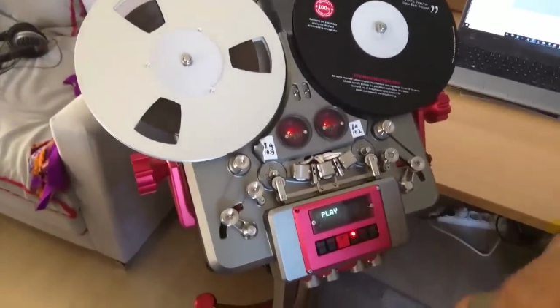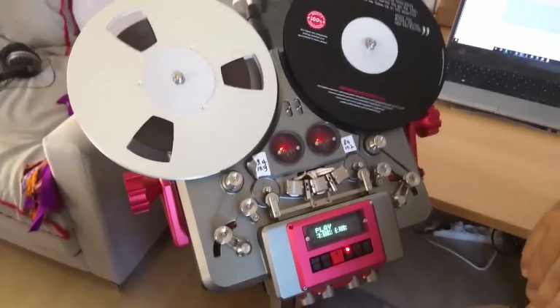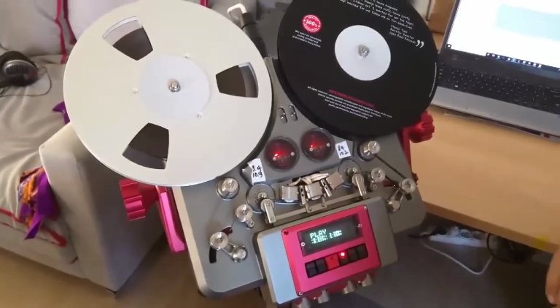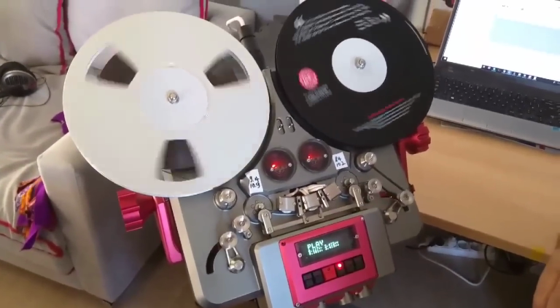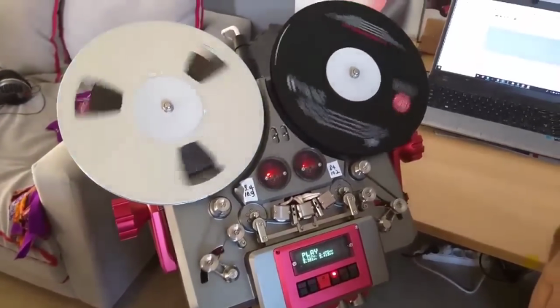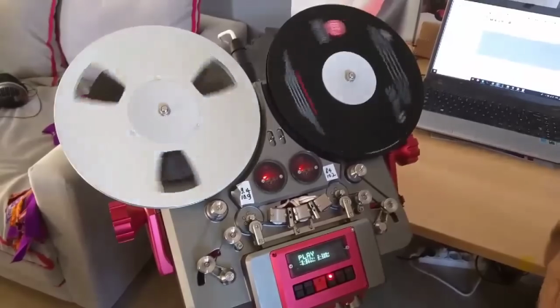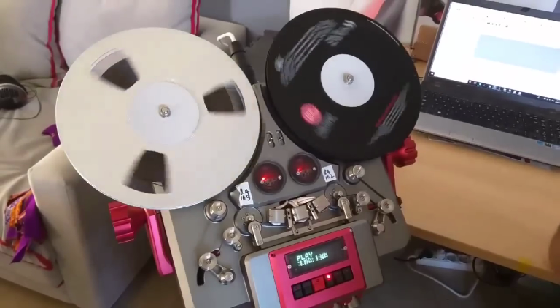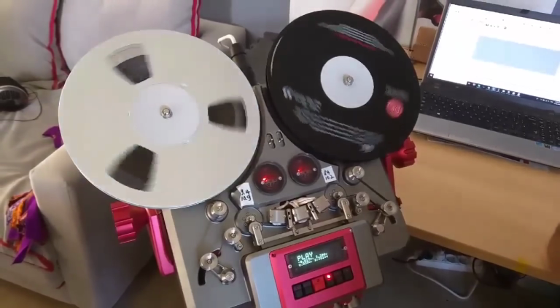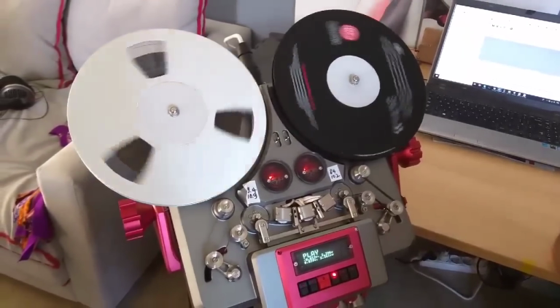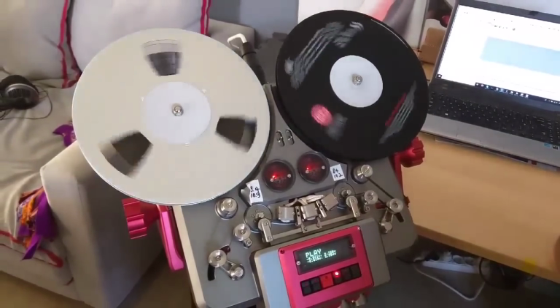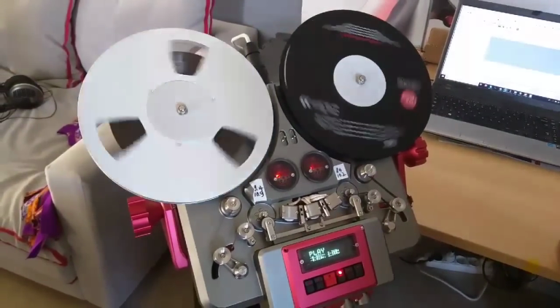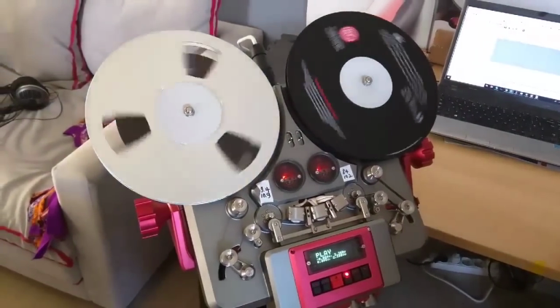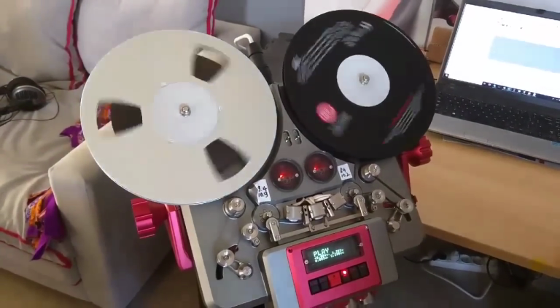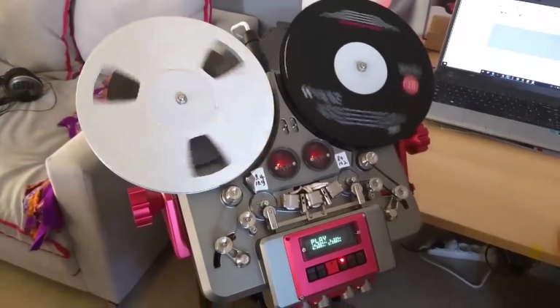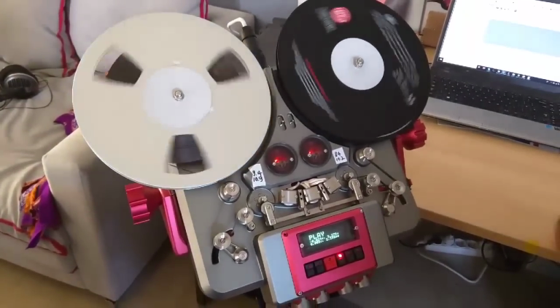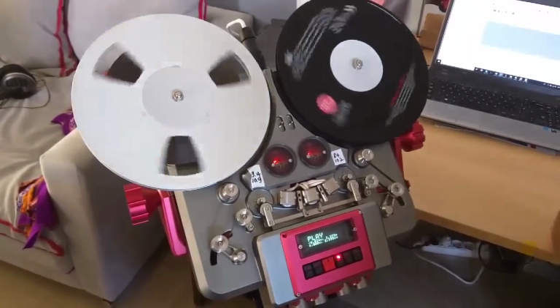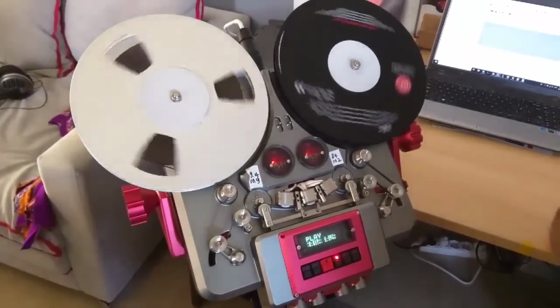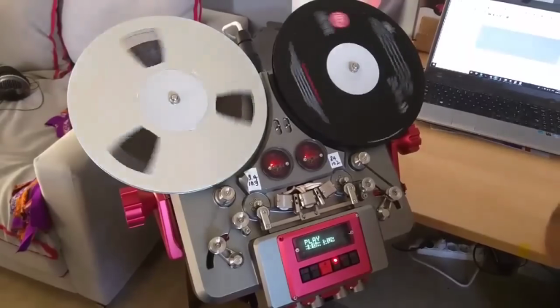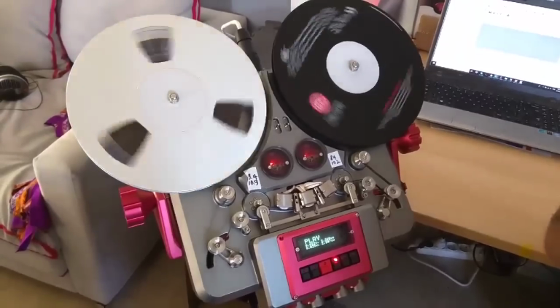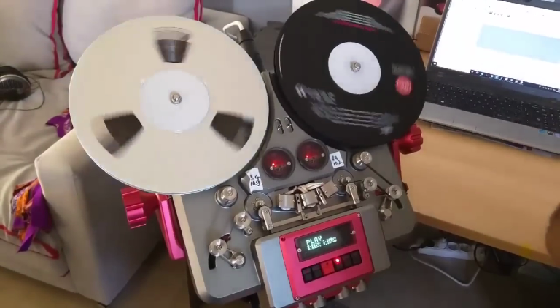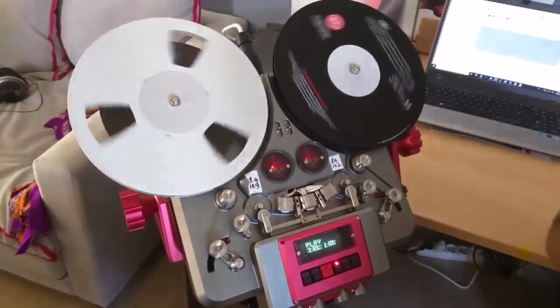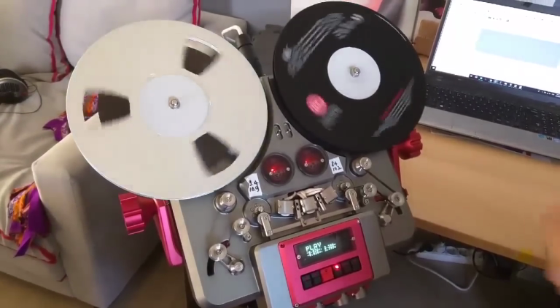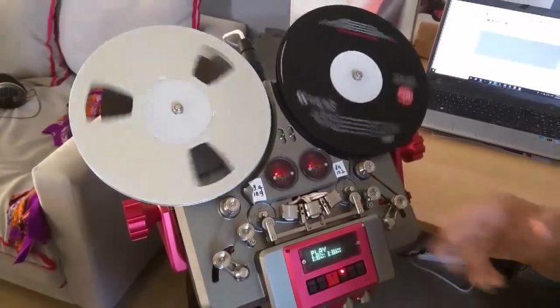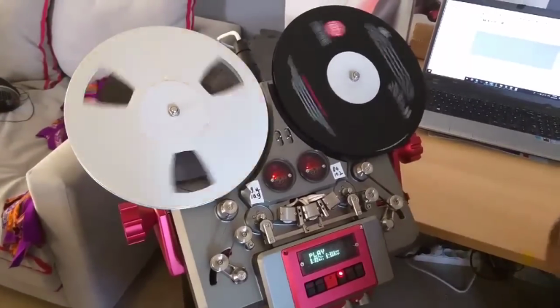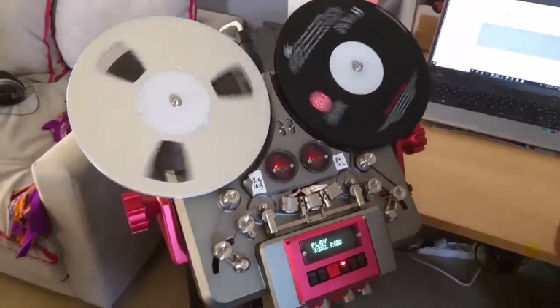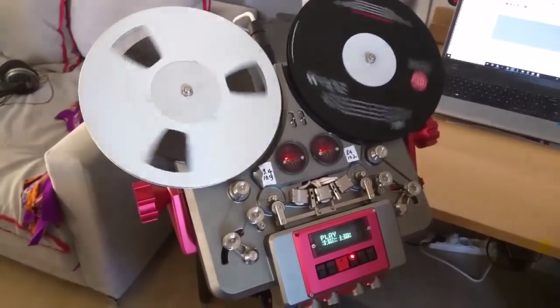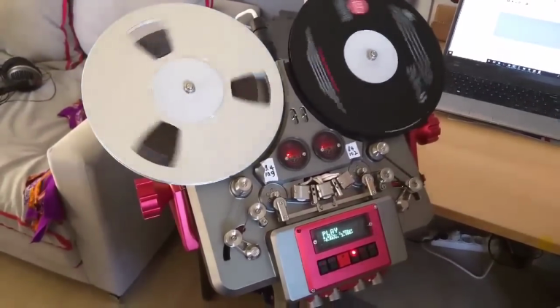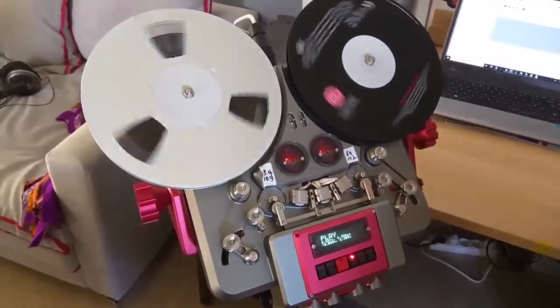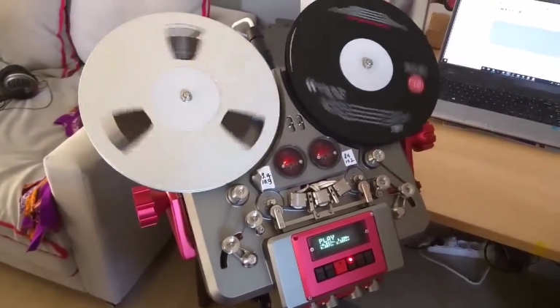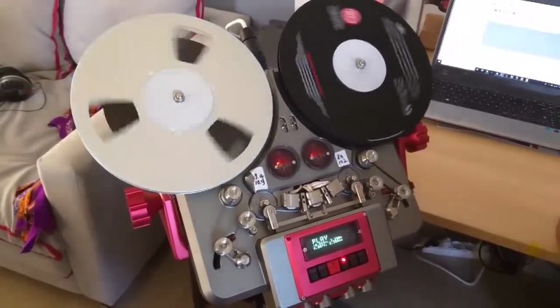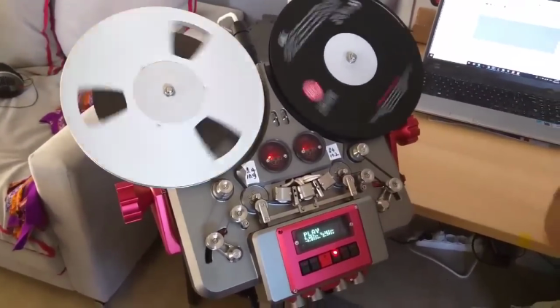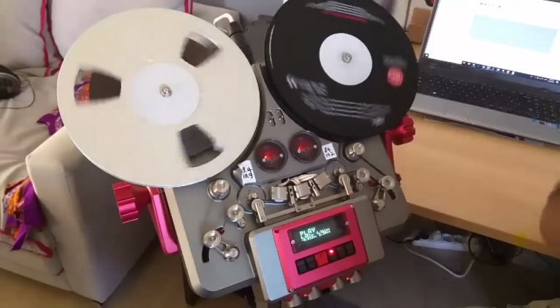So now I'm obviously just playing with the machine. You can hear the only noise you can really hear is just the tape scraping, which is fortunately normal, and the tape recorder.